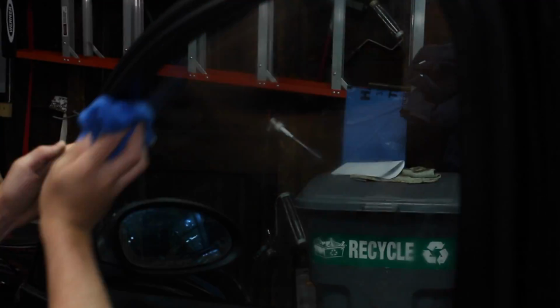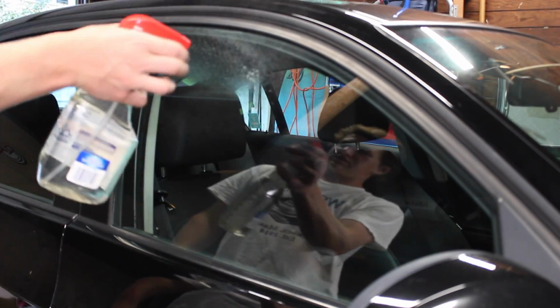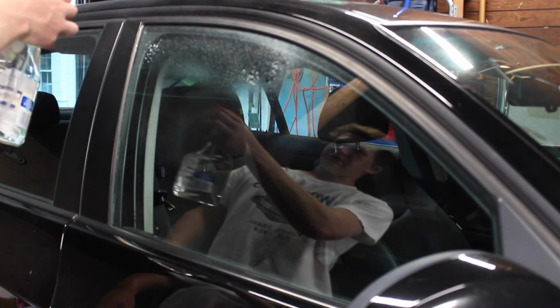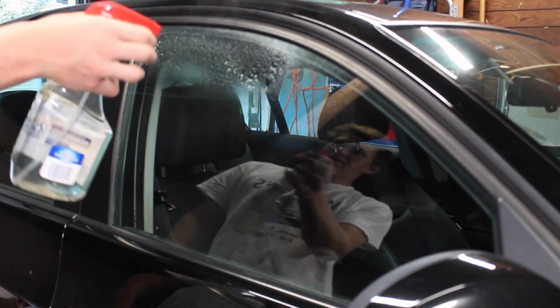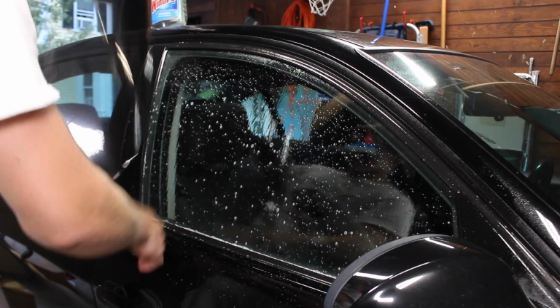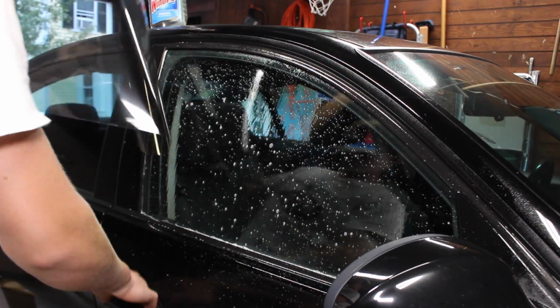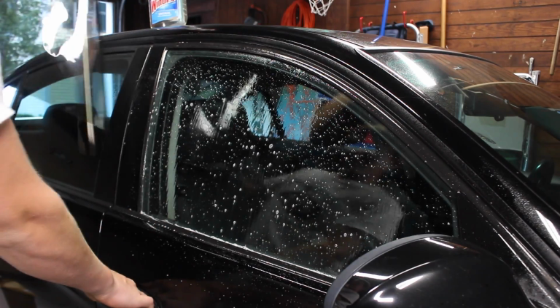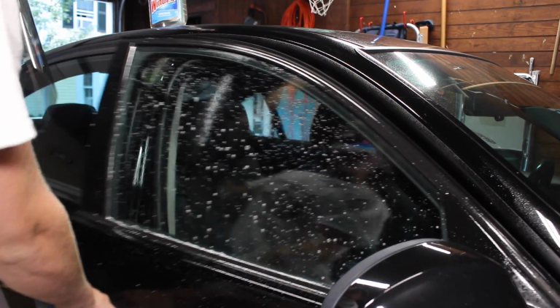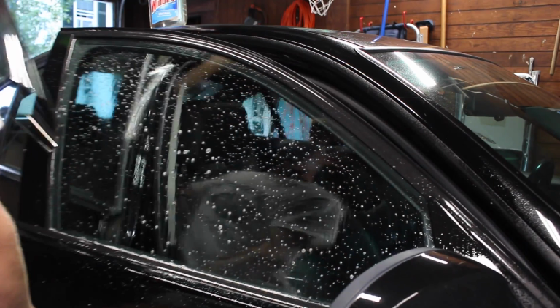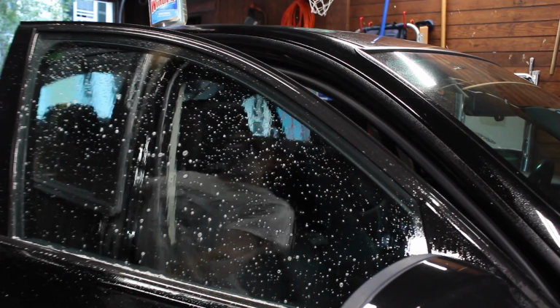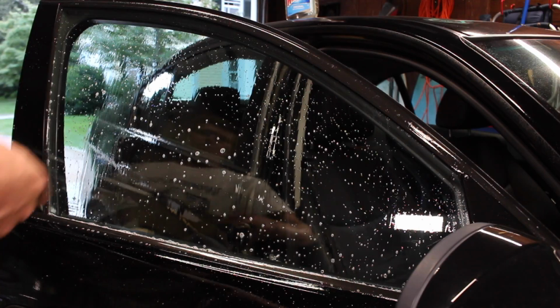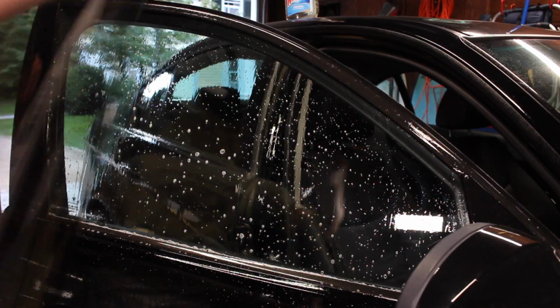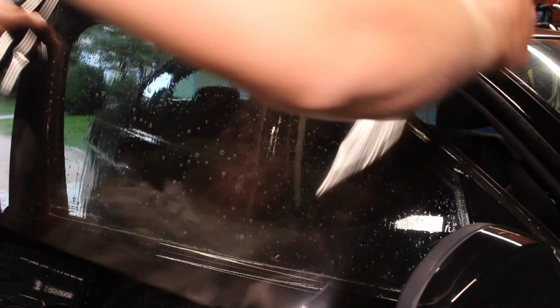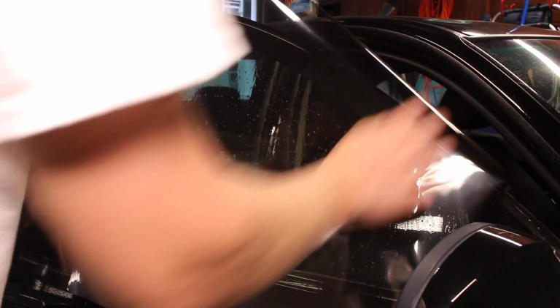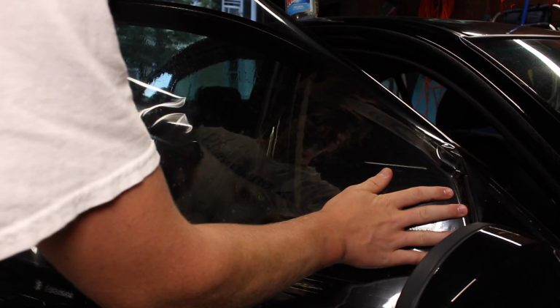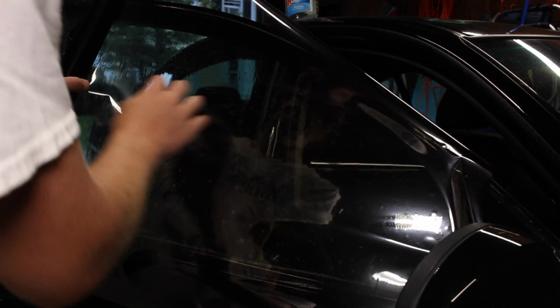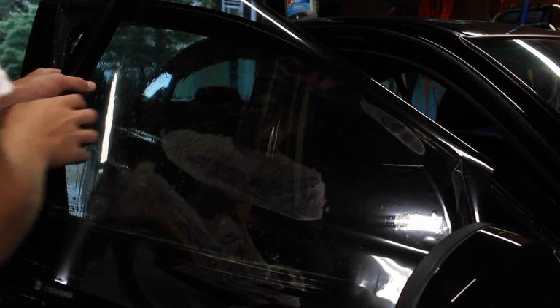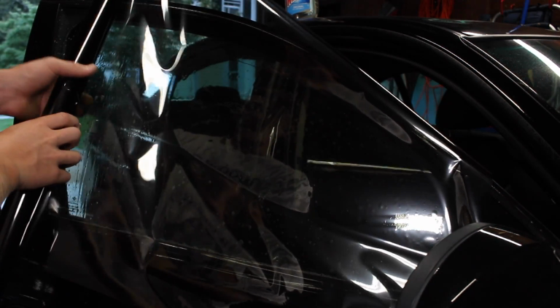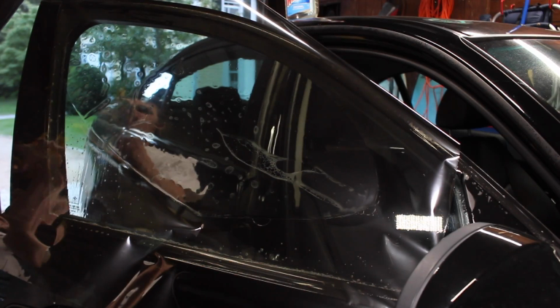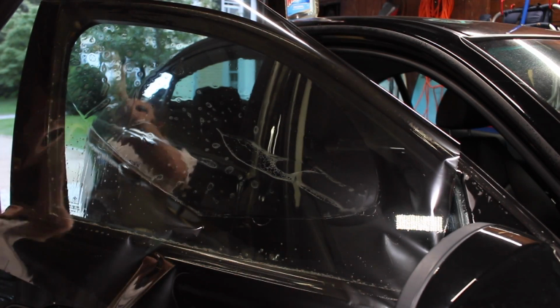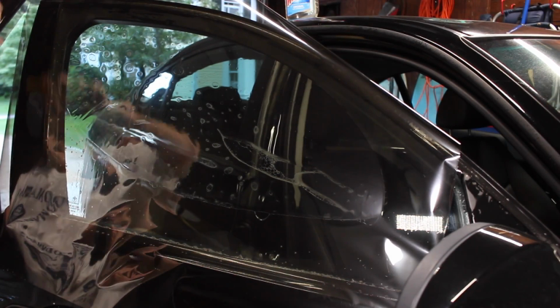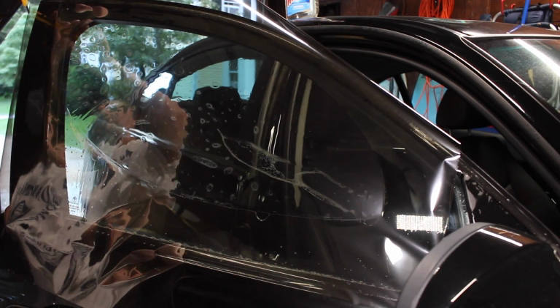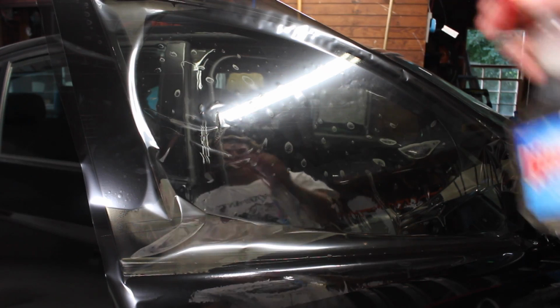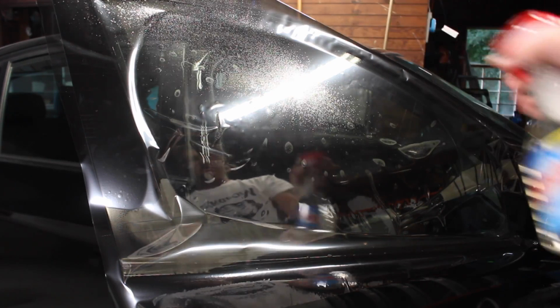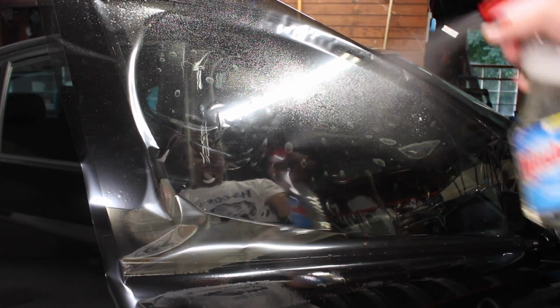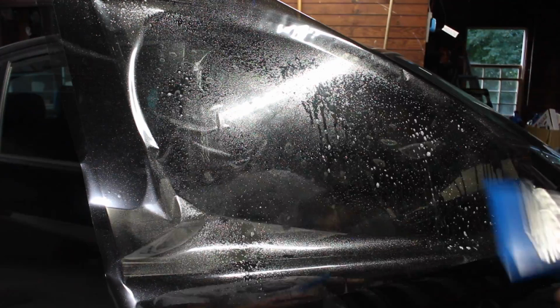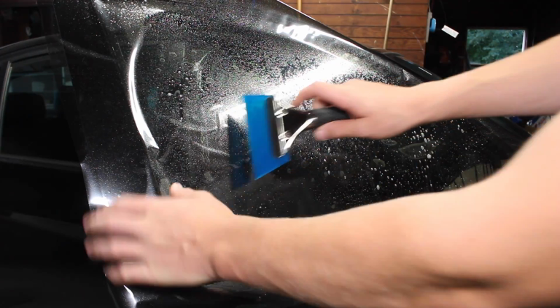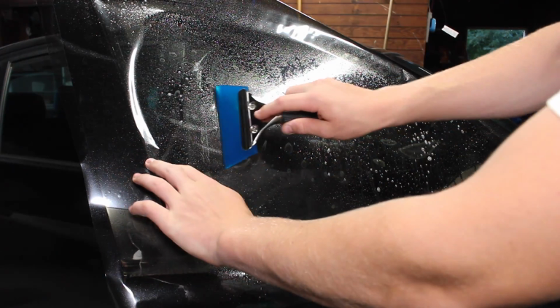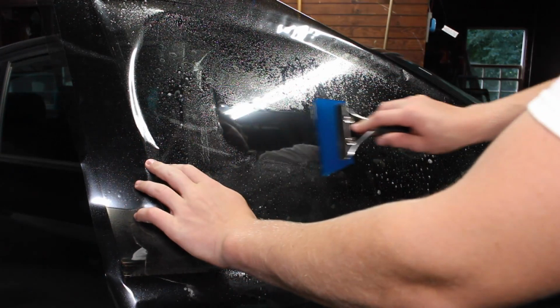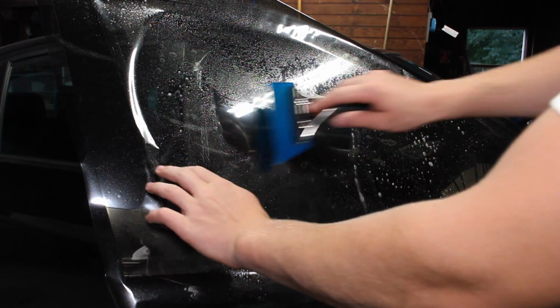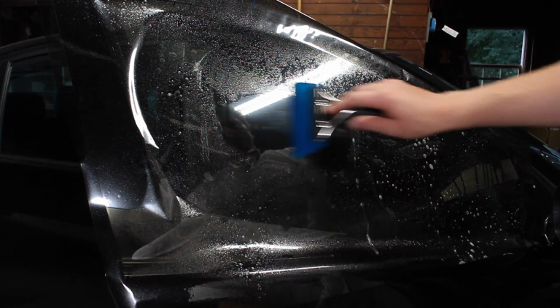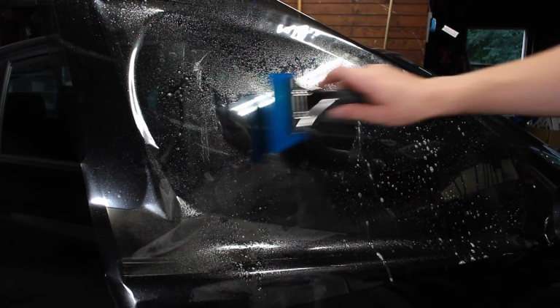Now we're gonna spray the window down. Just gonna open the door to make it a little easier. We're gonna grab the tint, lay it across the door, grab our knife, spray the tint down, and we're just gonna tack it down a little bit in the center here.